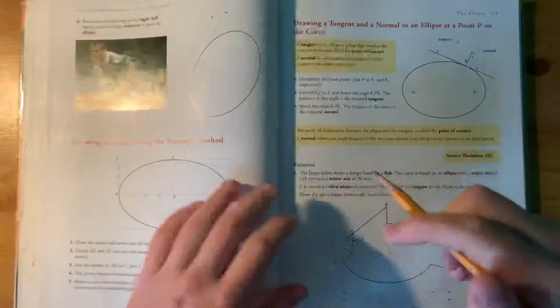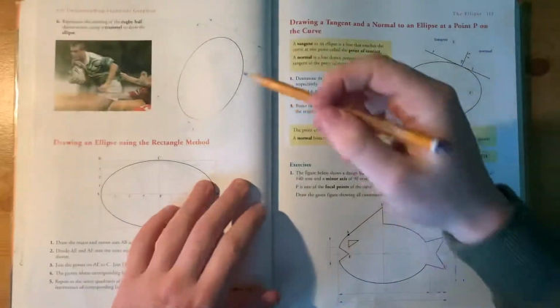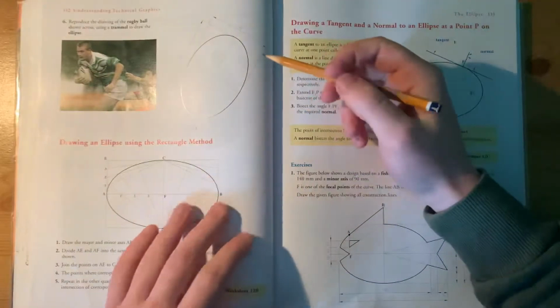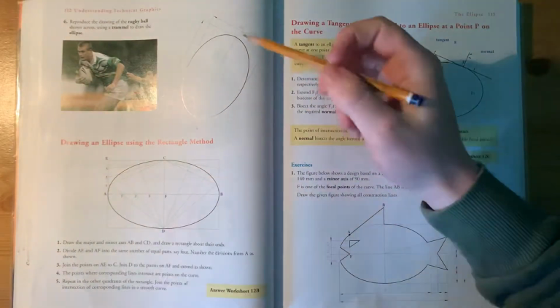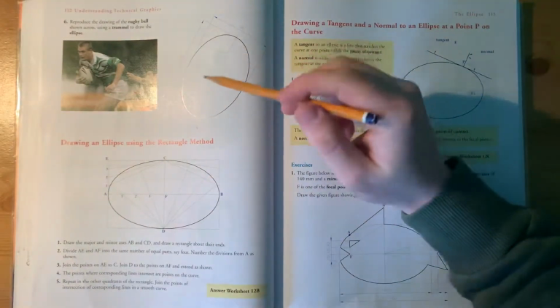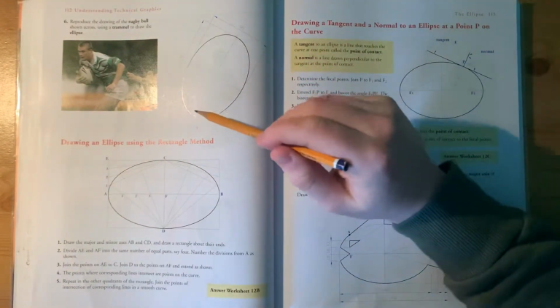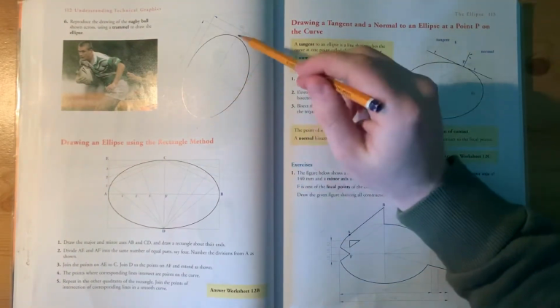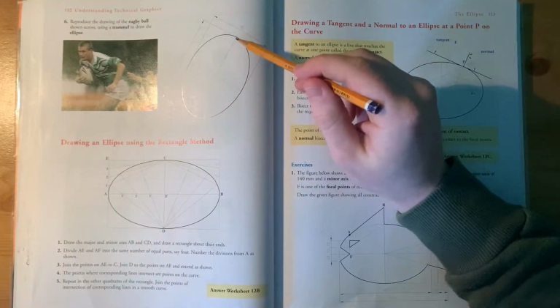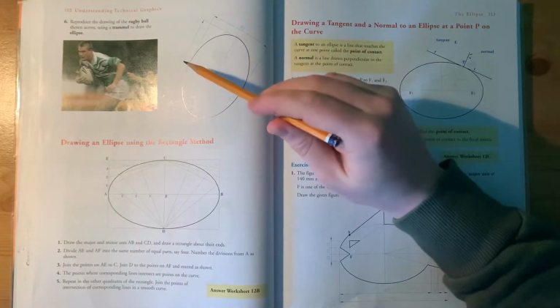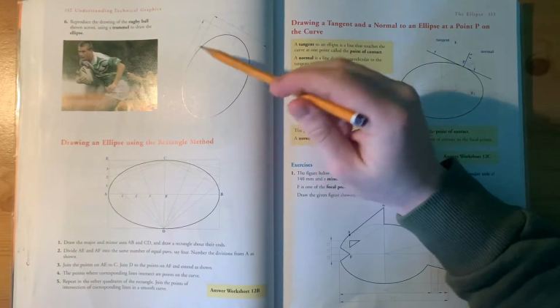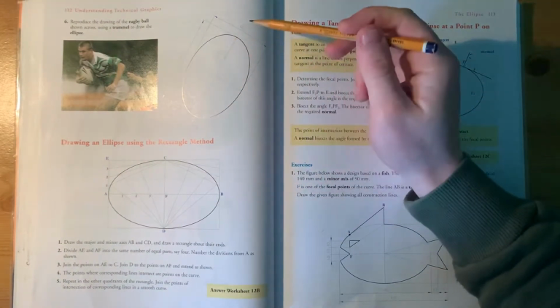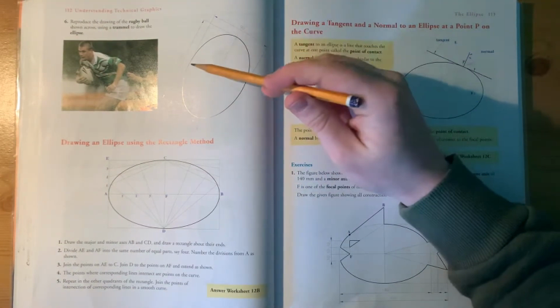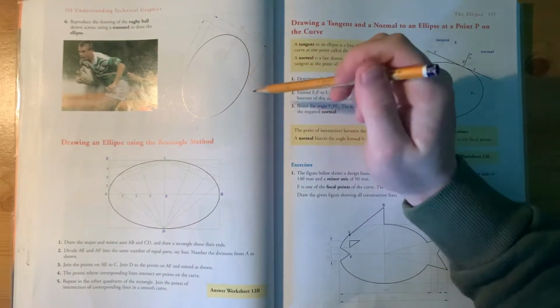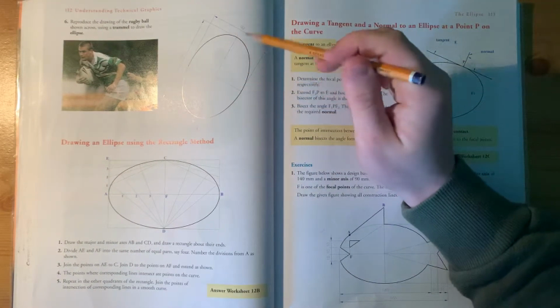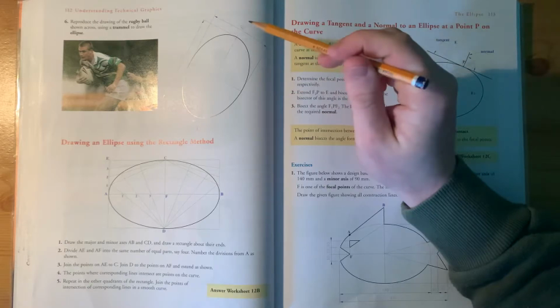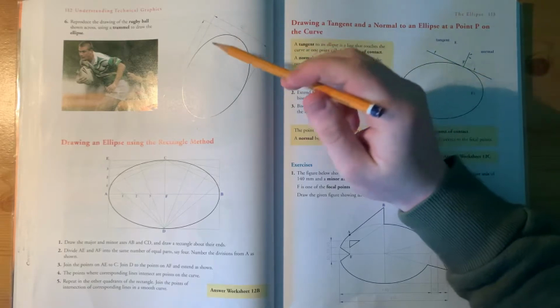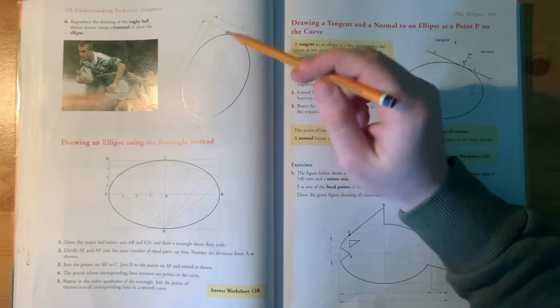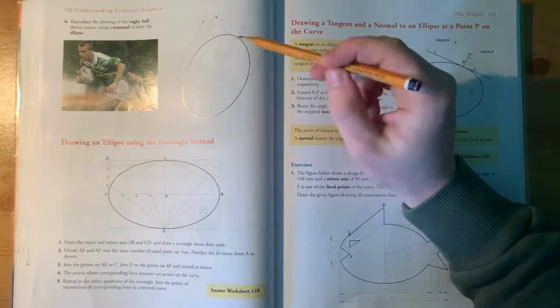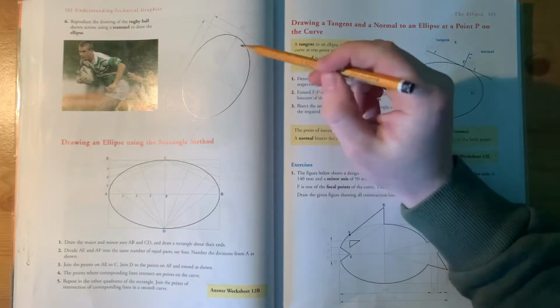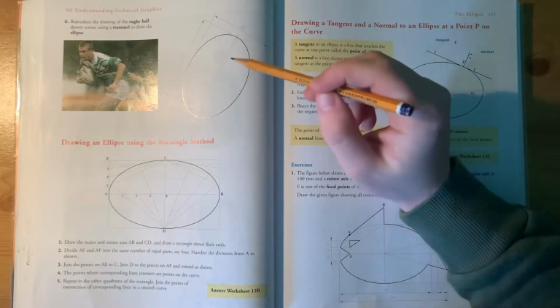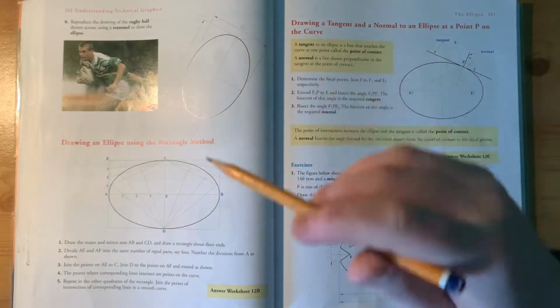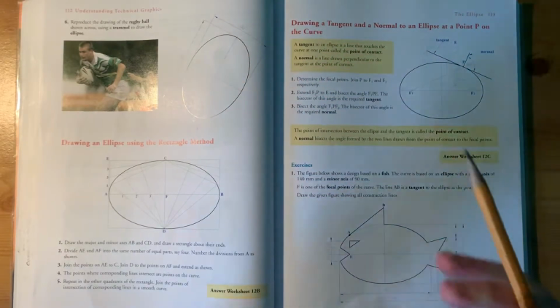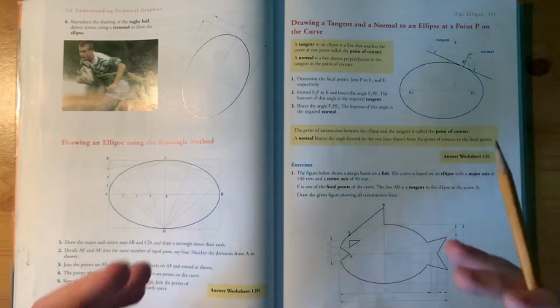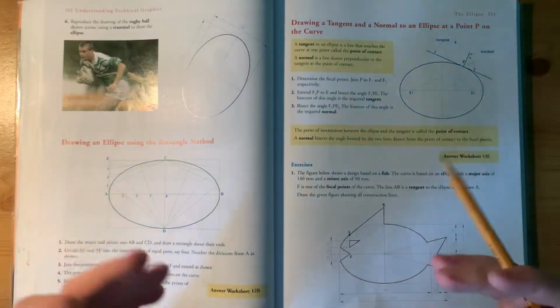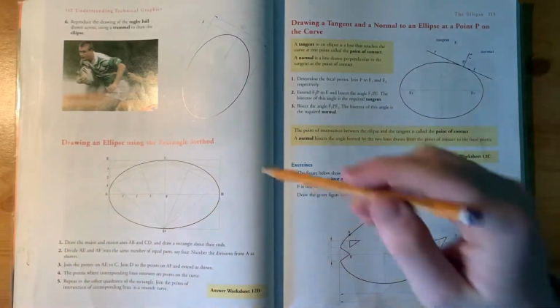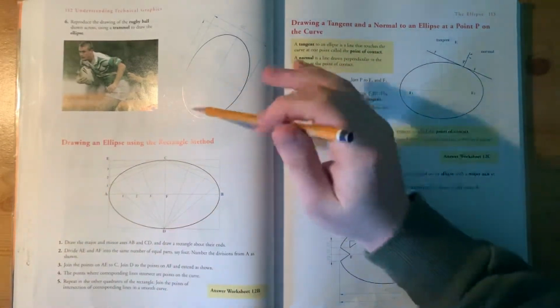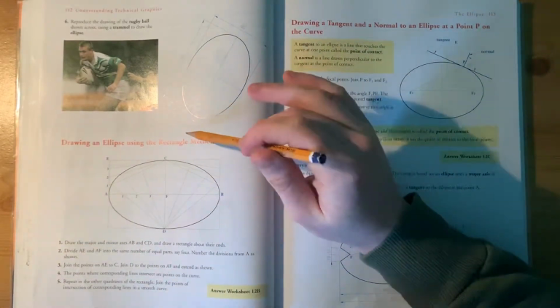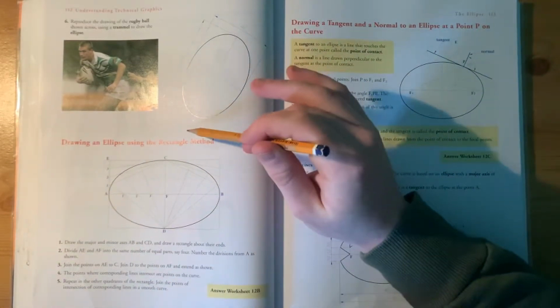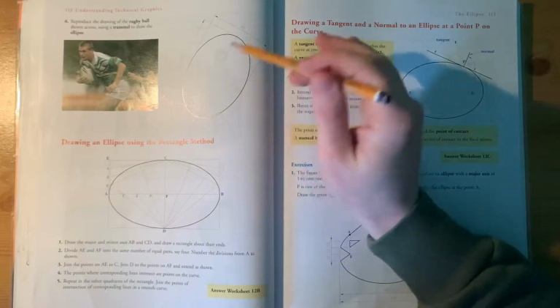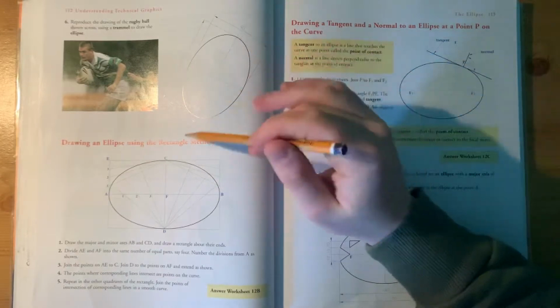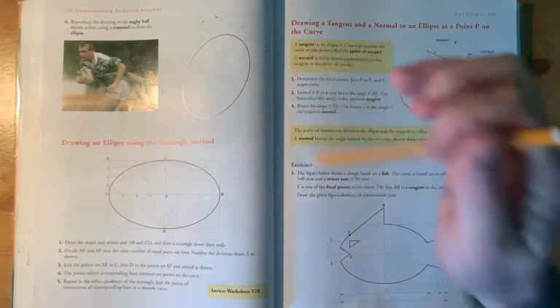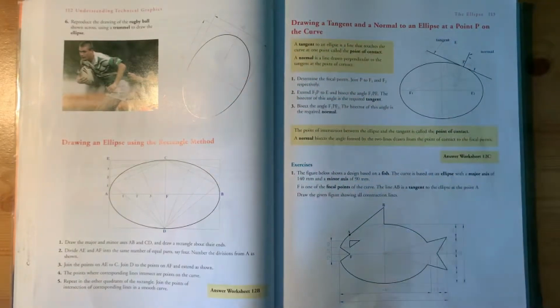We're going to look at the rugby ball. The length of the major axis is 130 and the length of the minor axis is 90, so the radius is half of each to draw the major and minor circles. The lines are going through at 60 degrees.